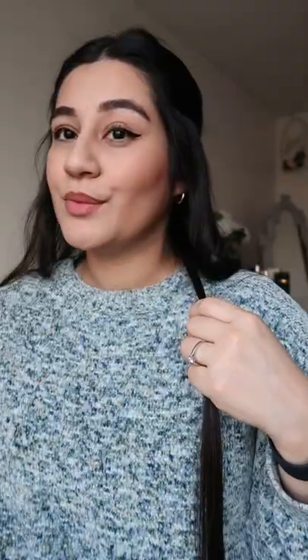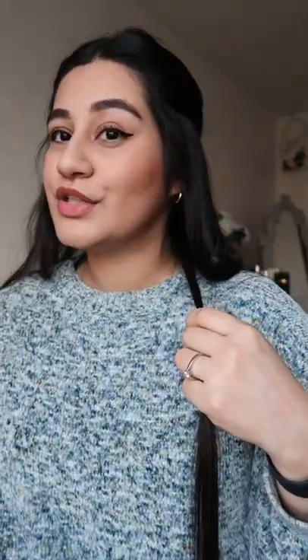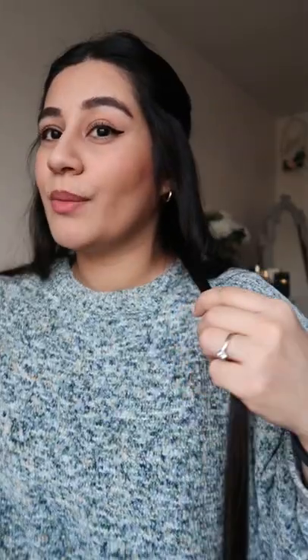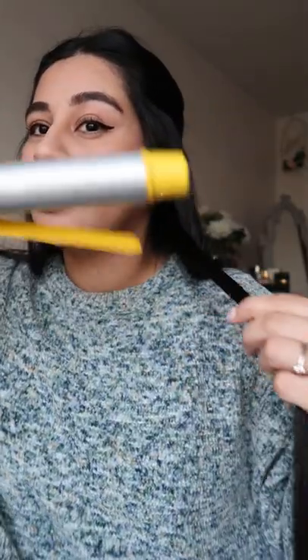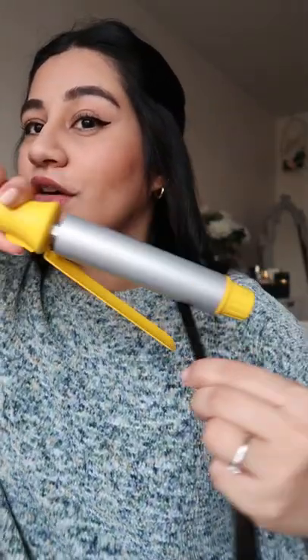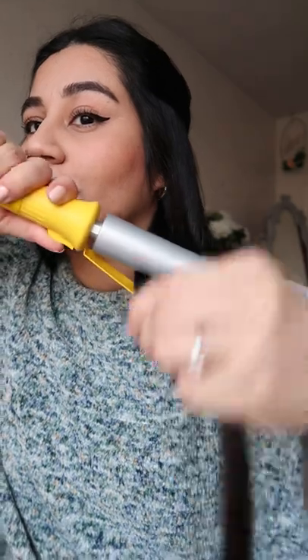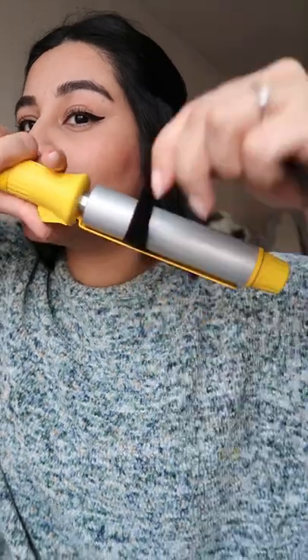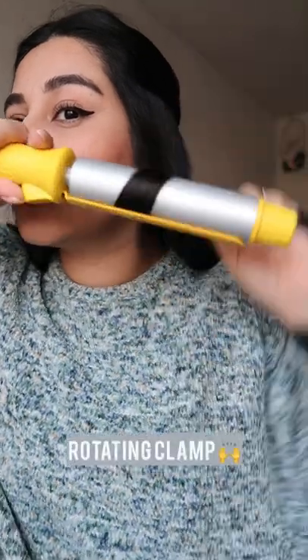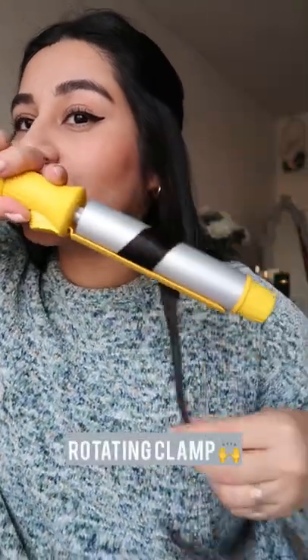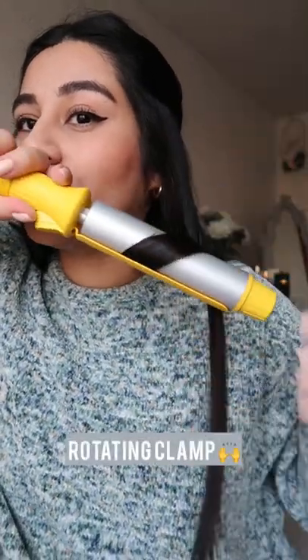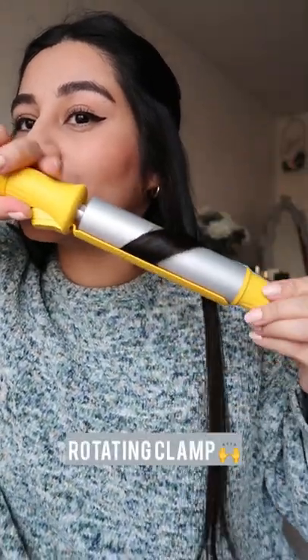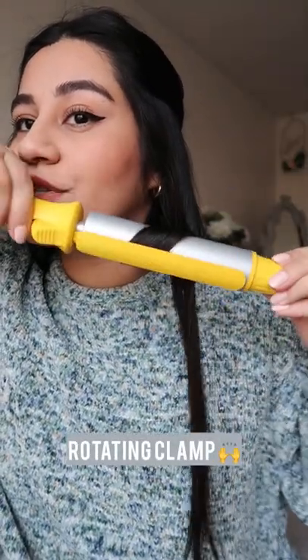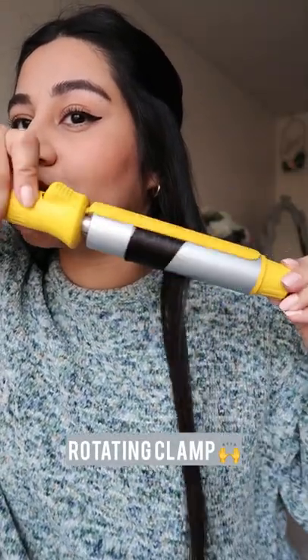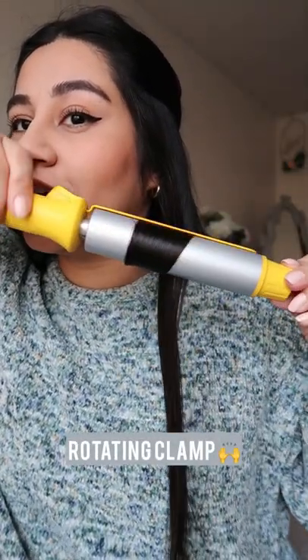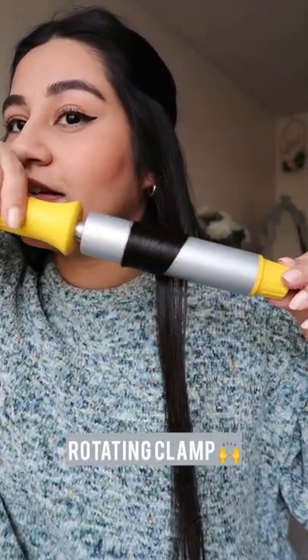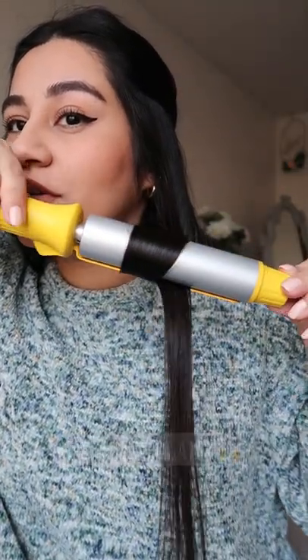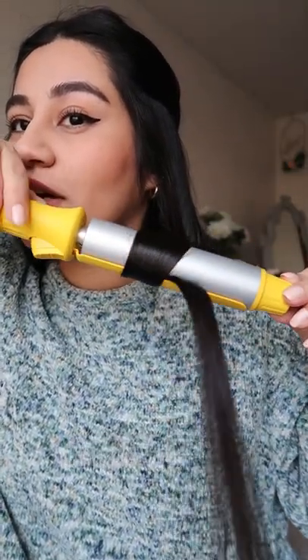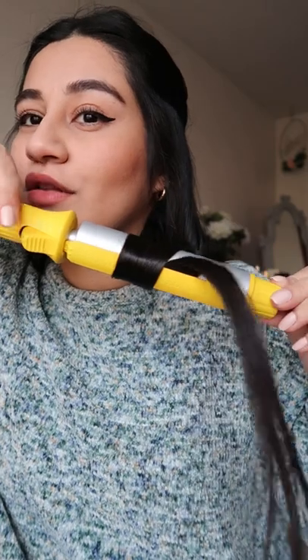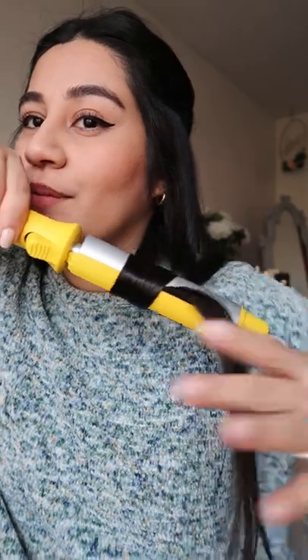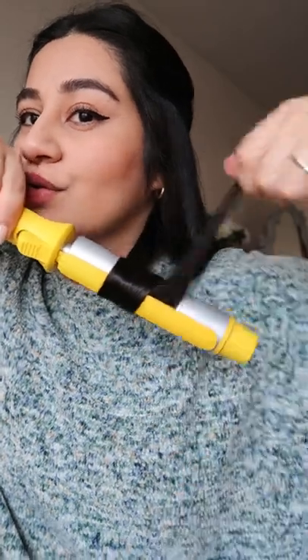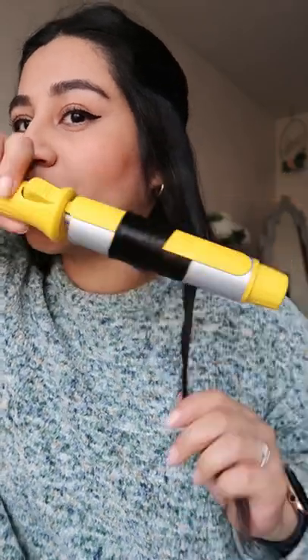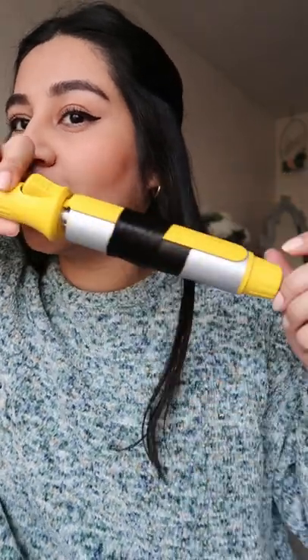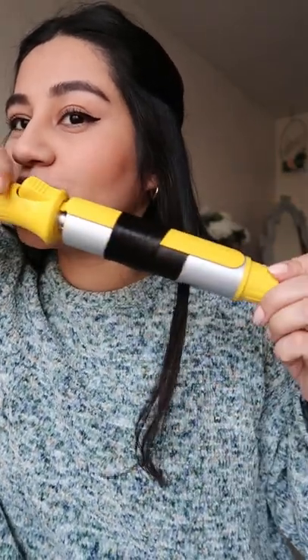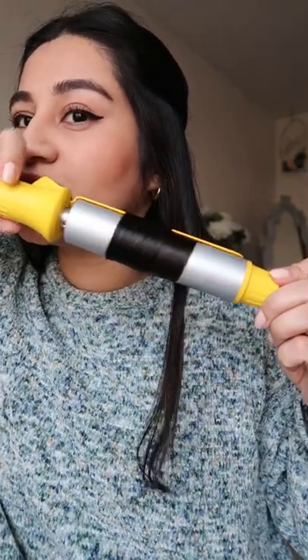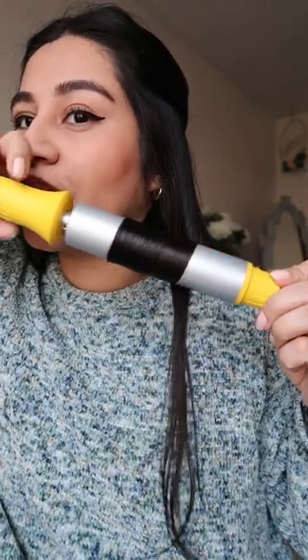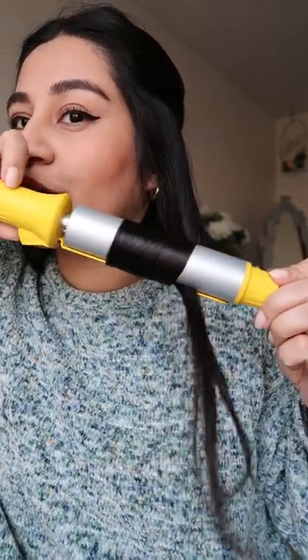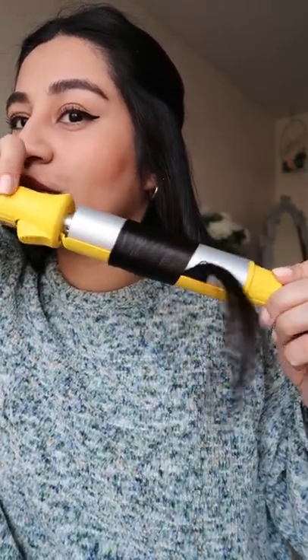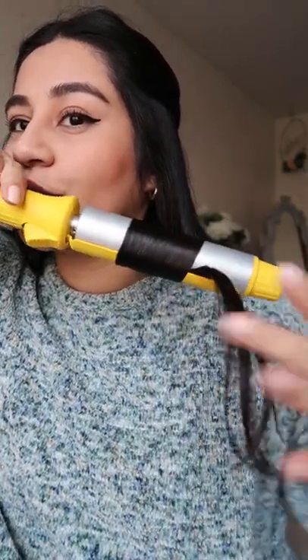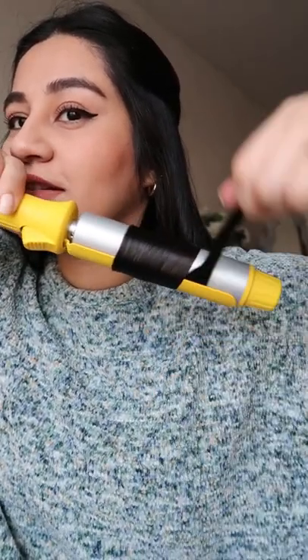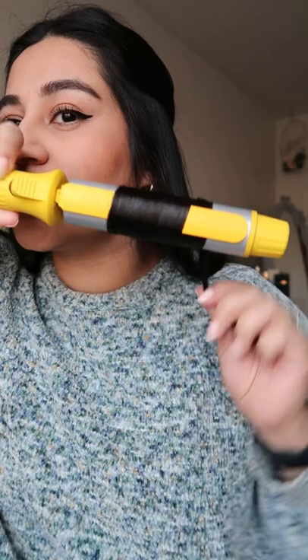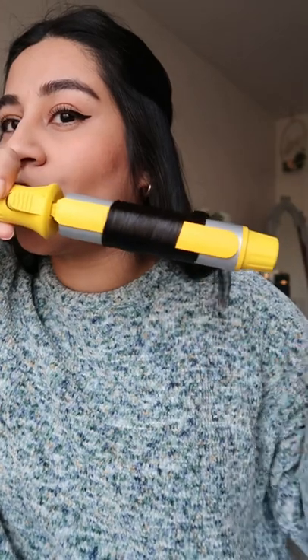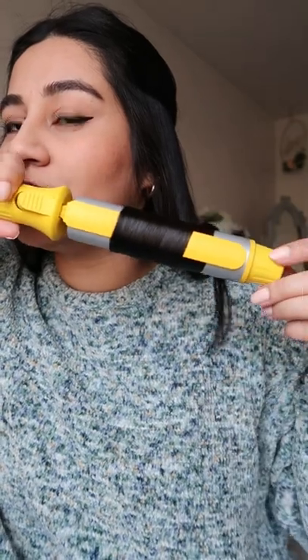I'm normally so bad at using curling irons but this clamp makes it so much easier. It's kind of like the ones you see at the salon but so much better. I just like to assist my hair a little bit so that I know that it's in the shape that I want it to be.